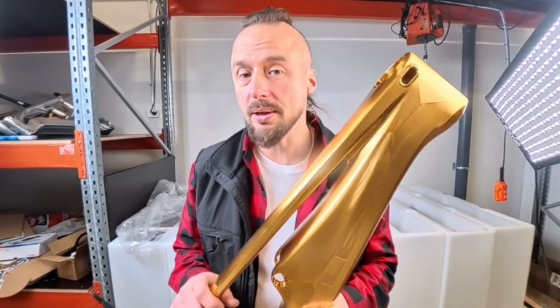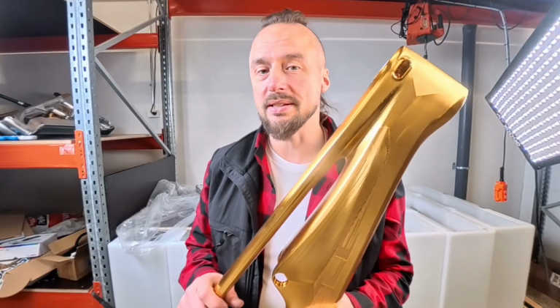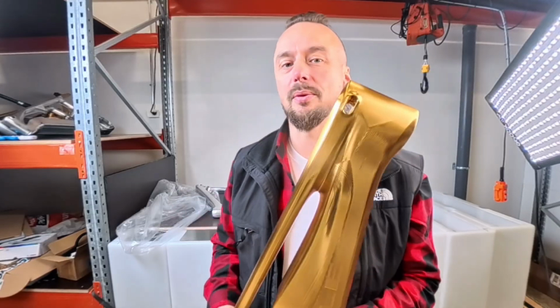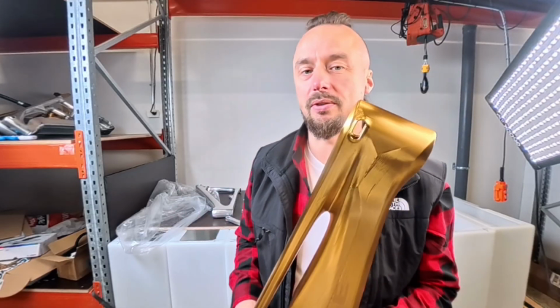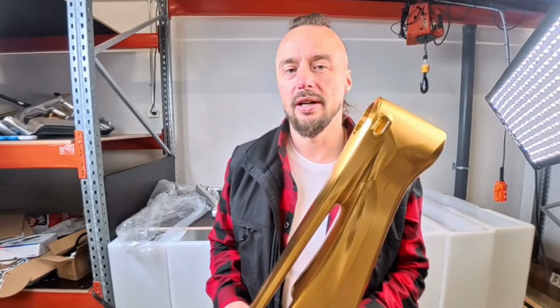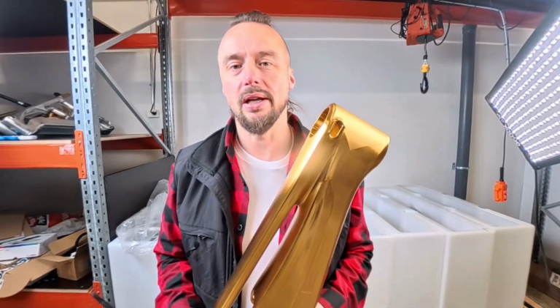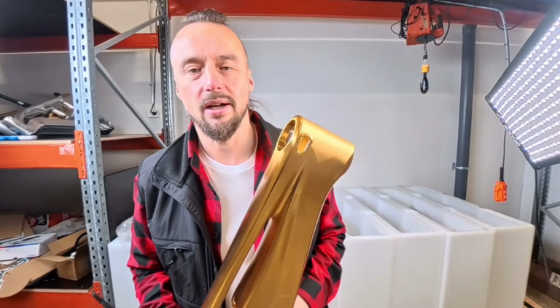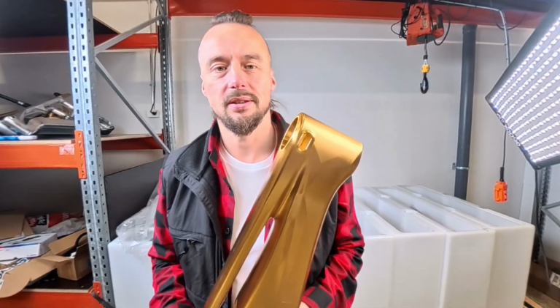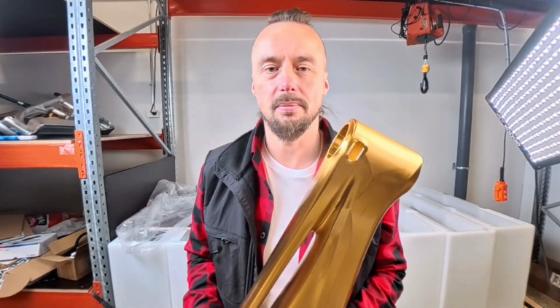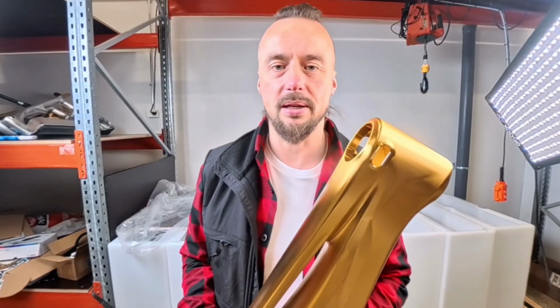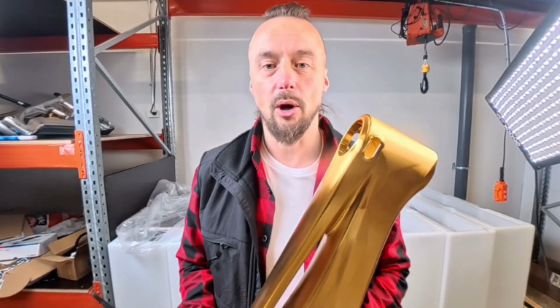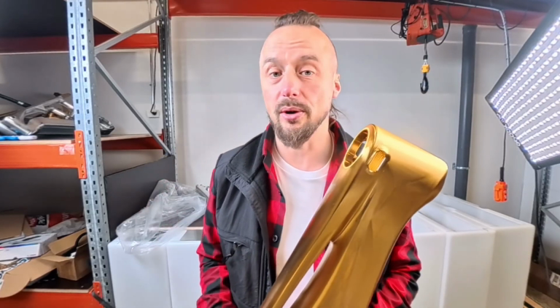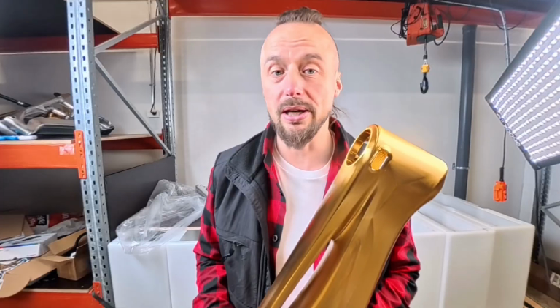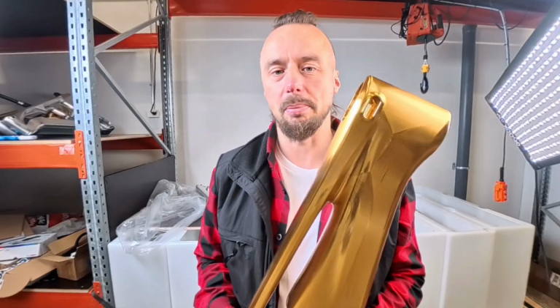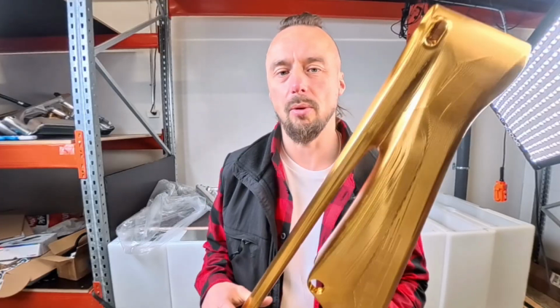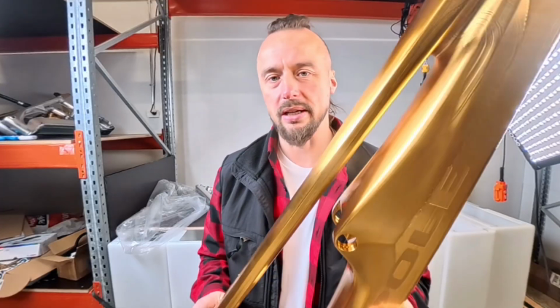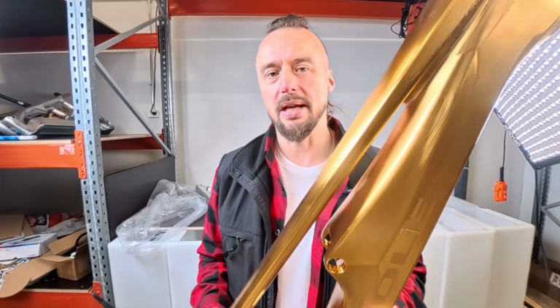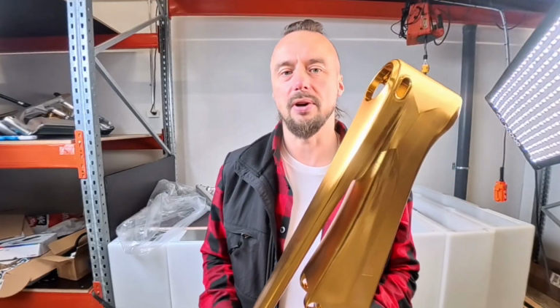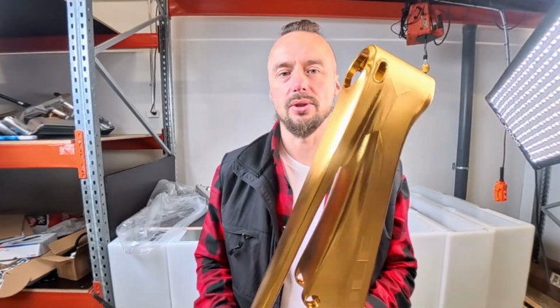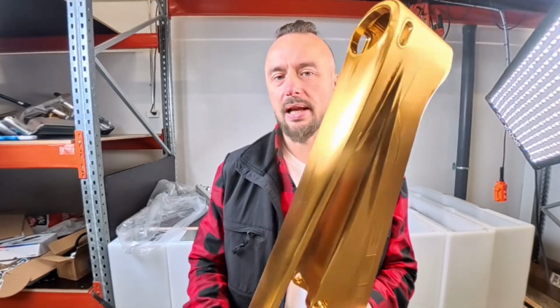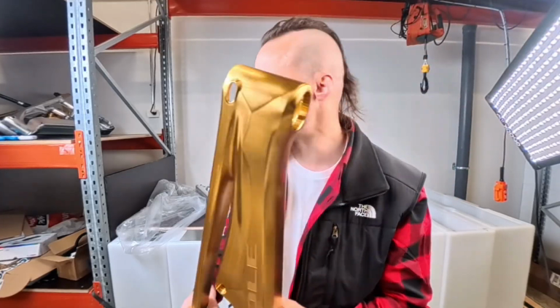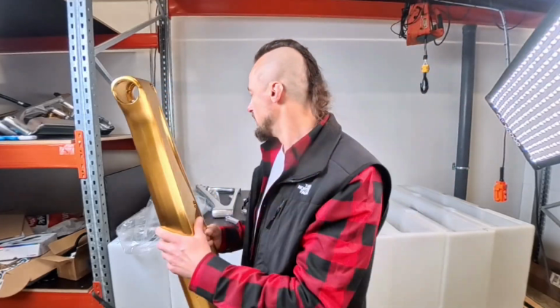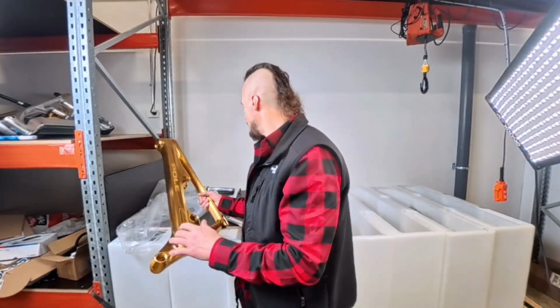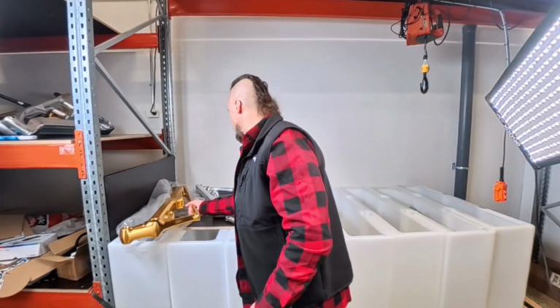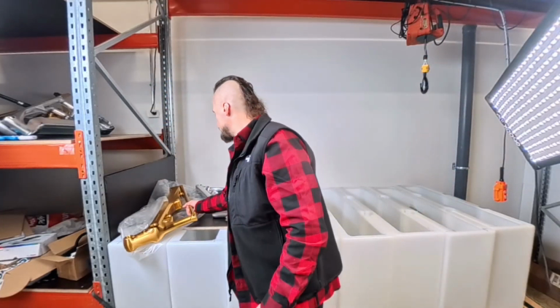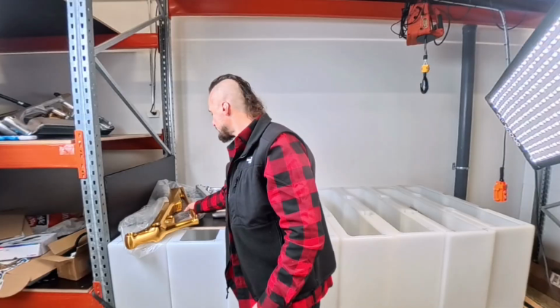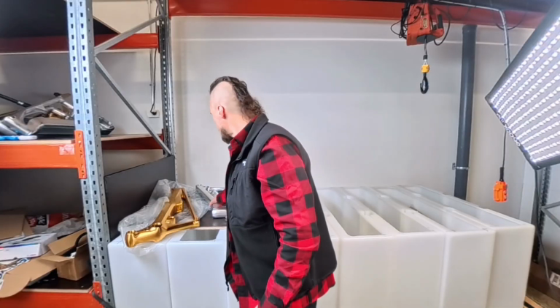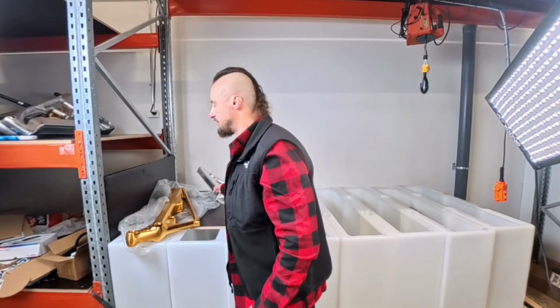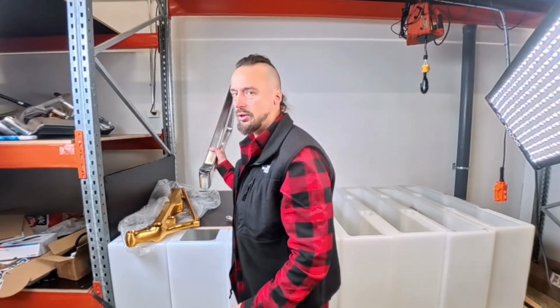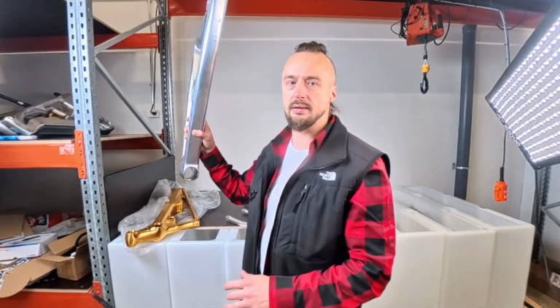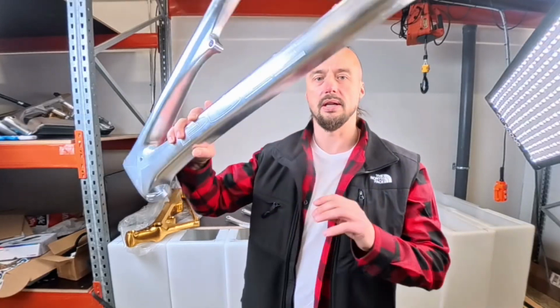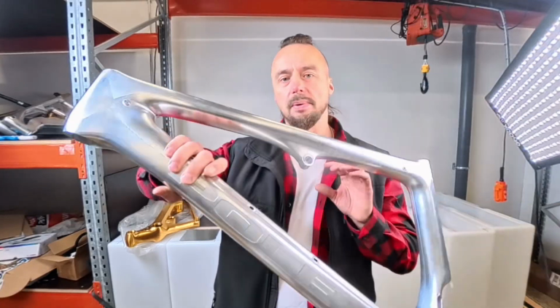There are some things we have never really said or revealed publicly about how we actually make these frames. So this is the latest design, but we started differently. This here is the Stamina.